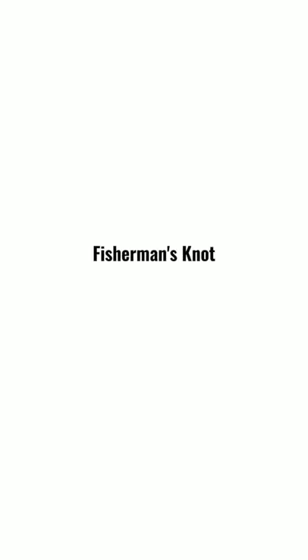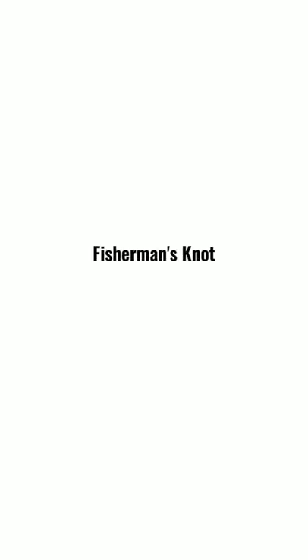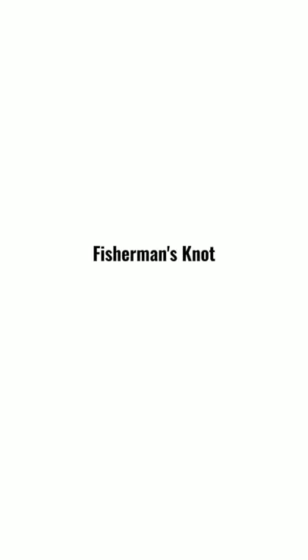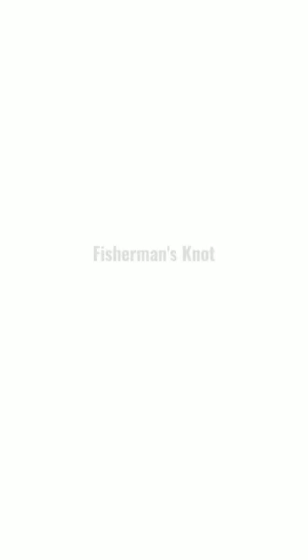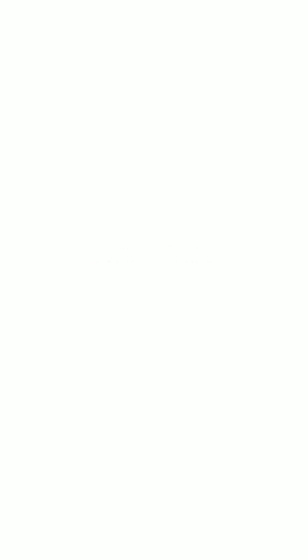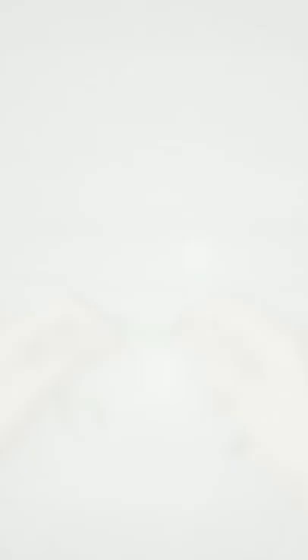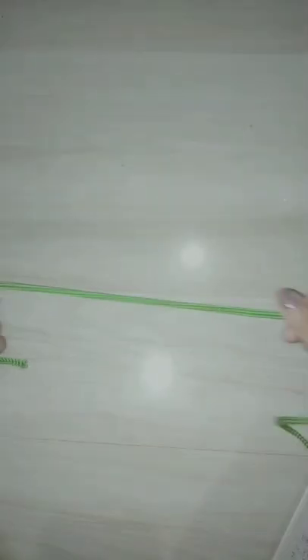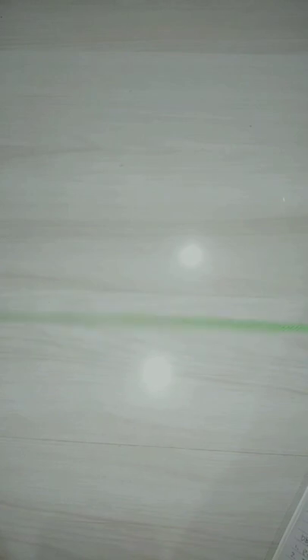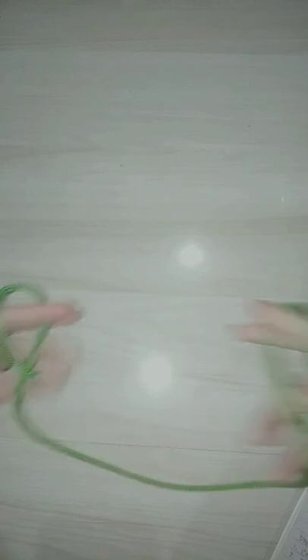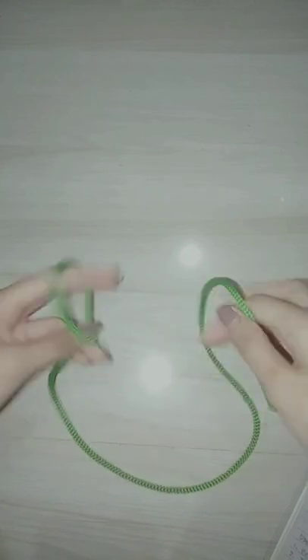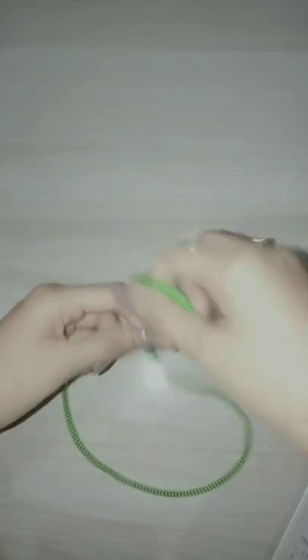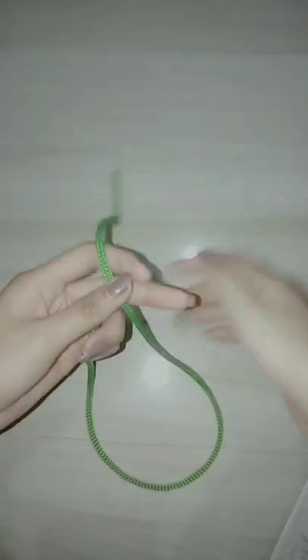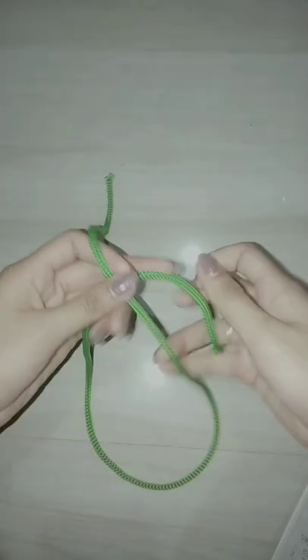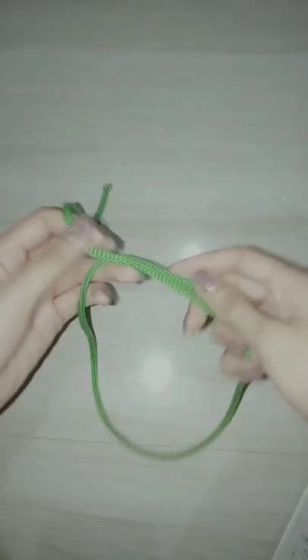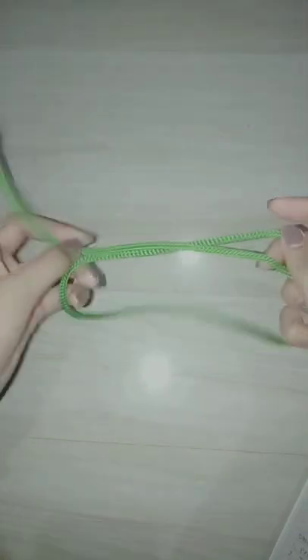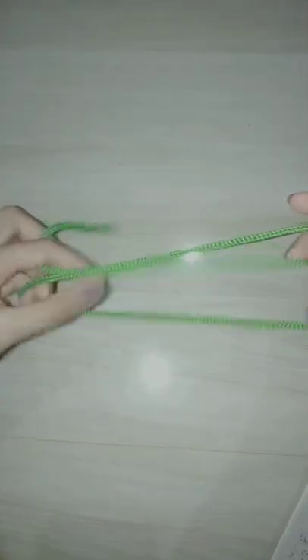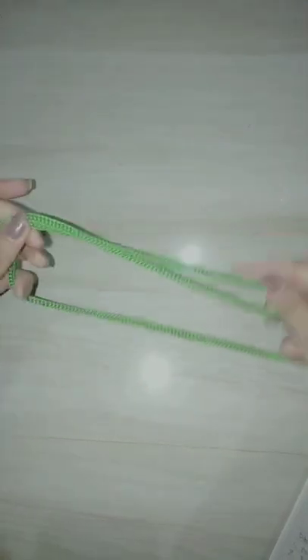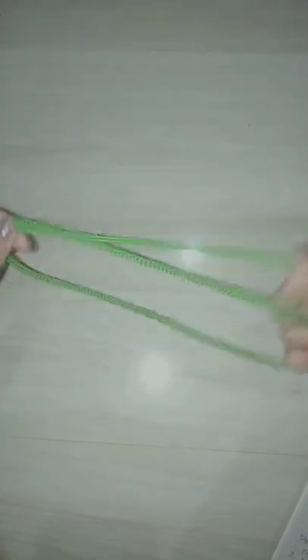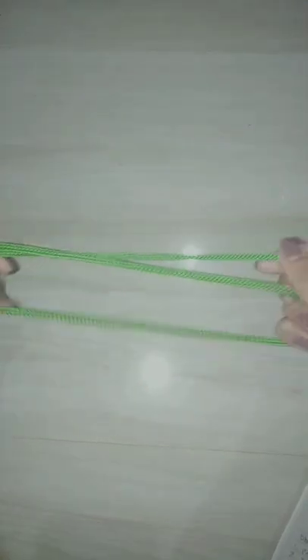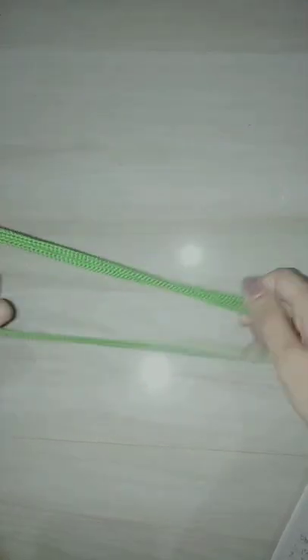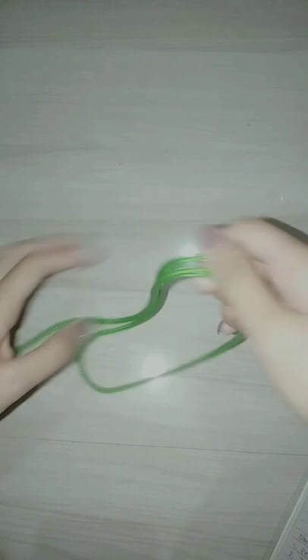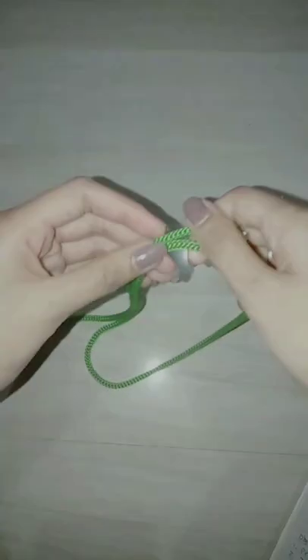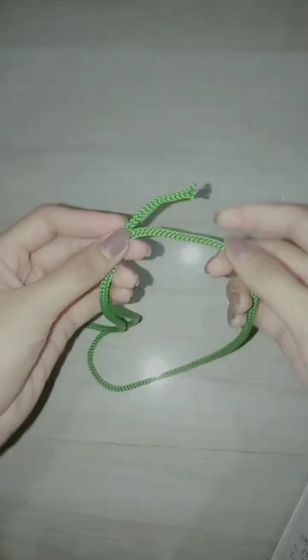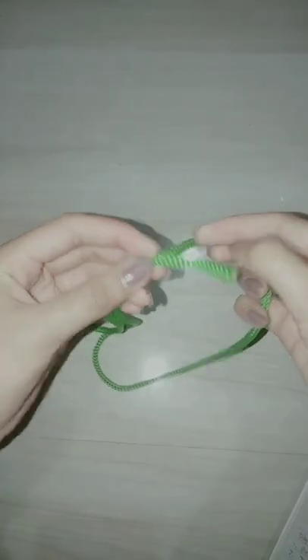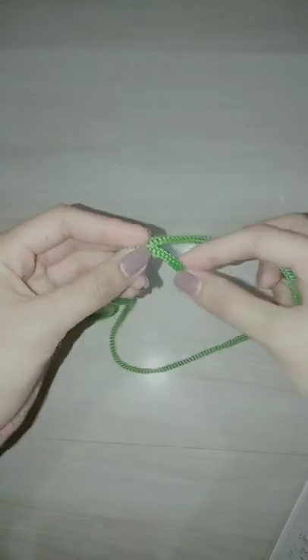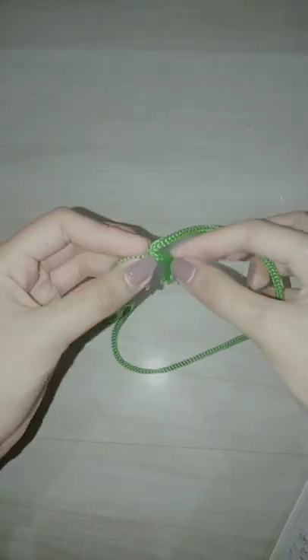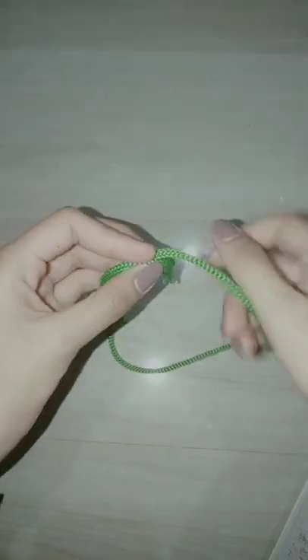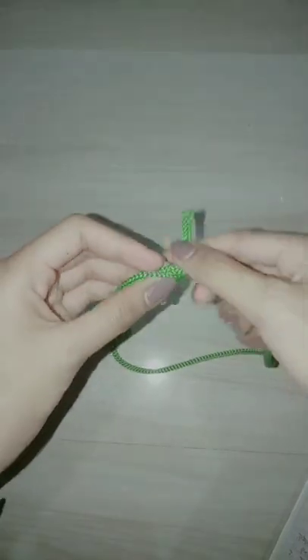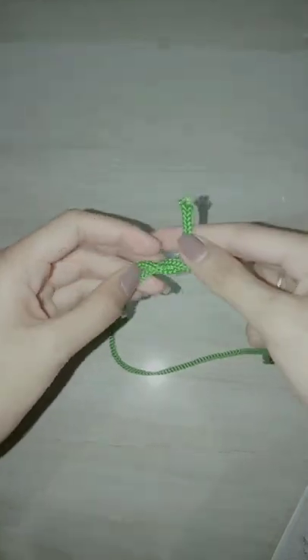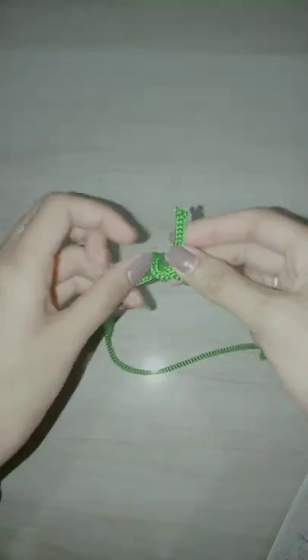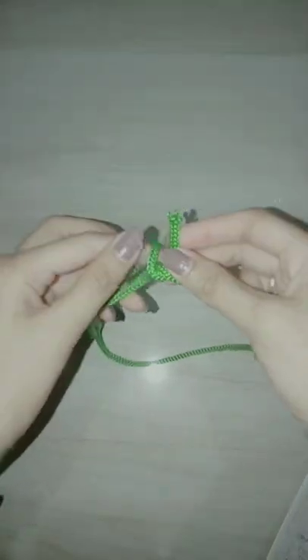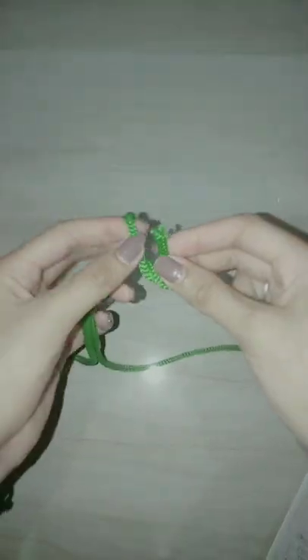Next, Fisherman's Knot. The Fisherman's Knot is a bend with a symmetrical structure consisting of two overhand knots, each tied around the standing part of the other.